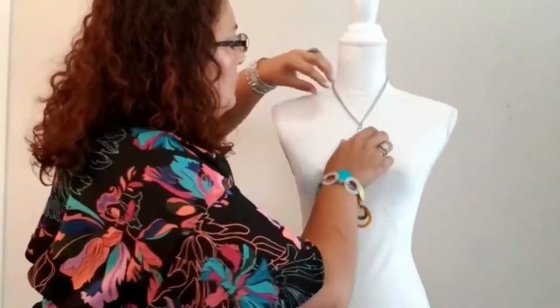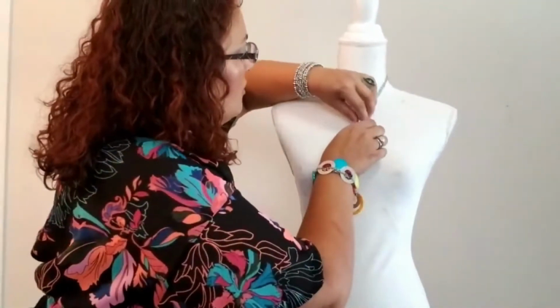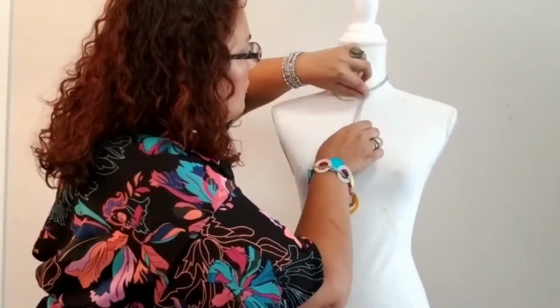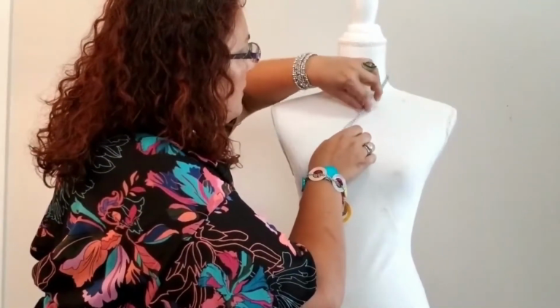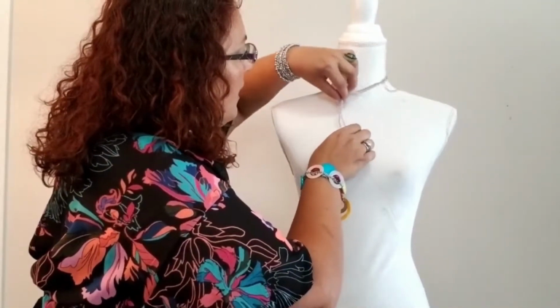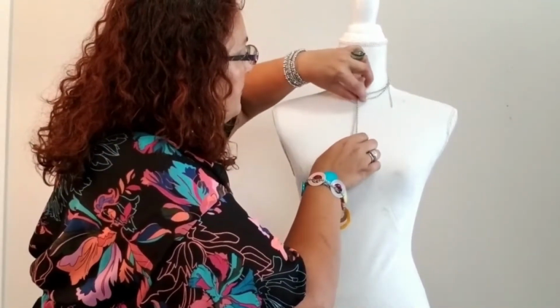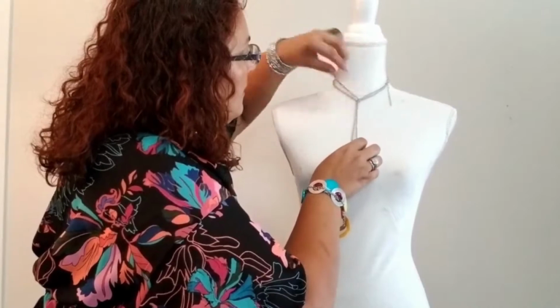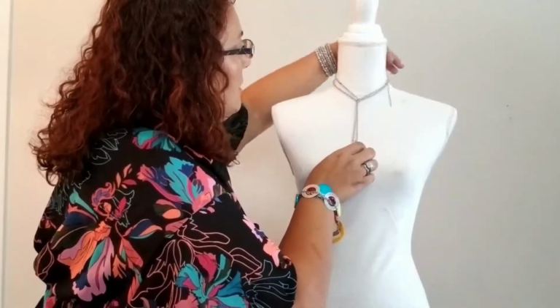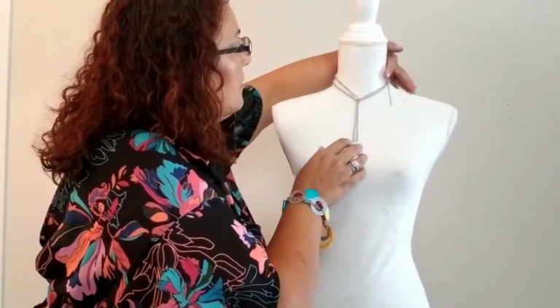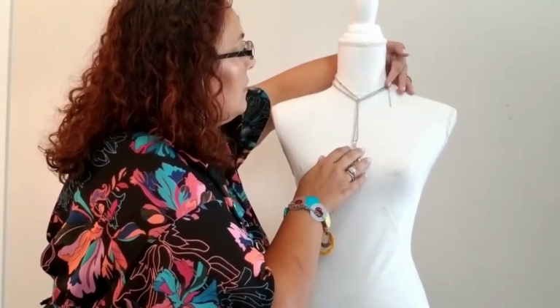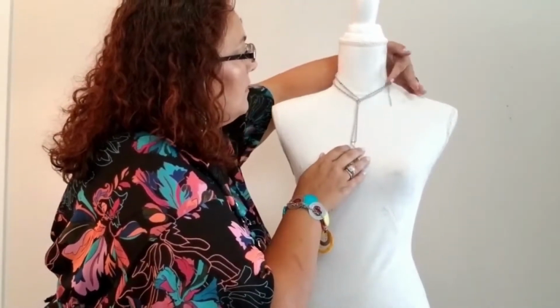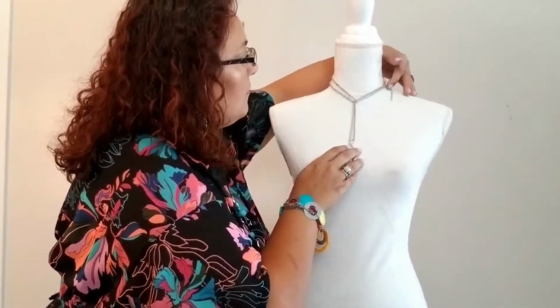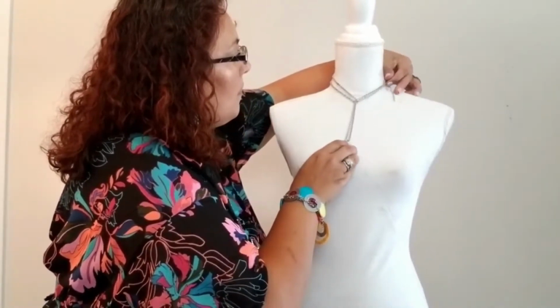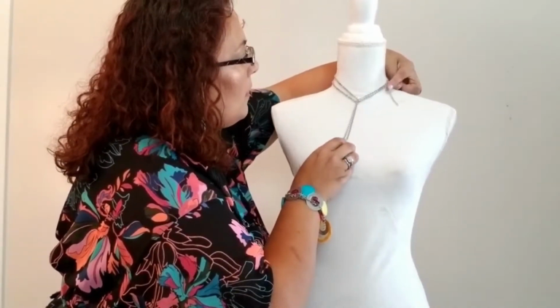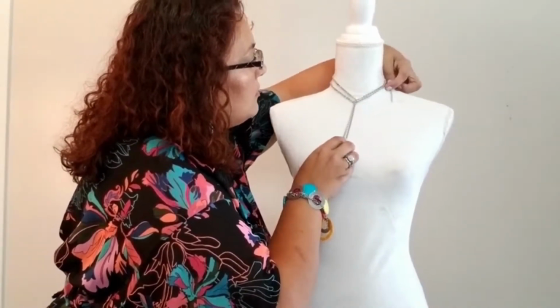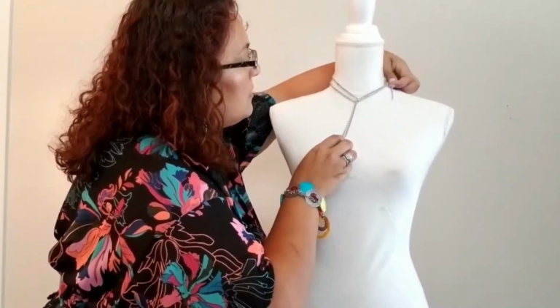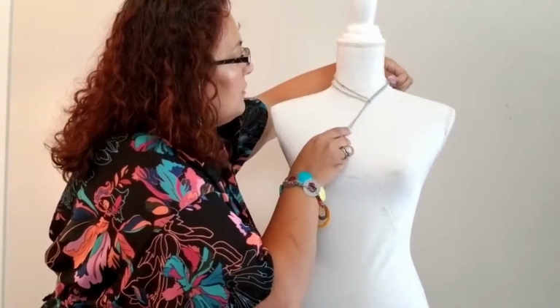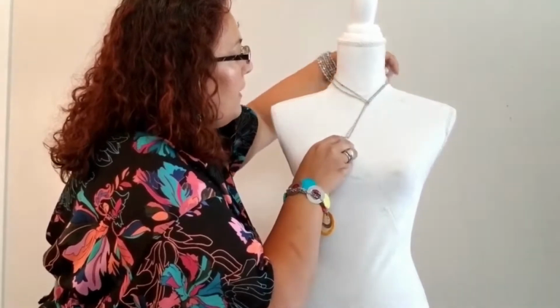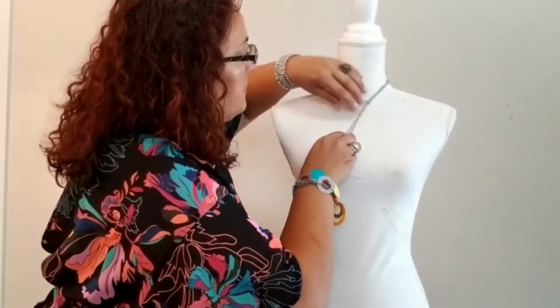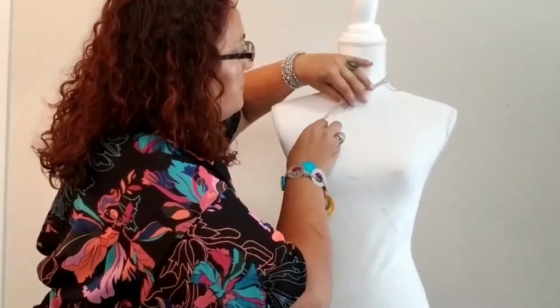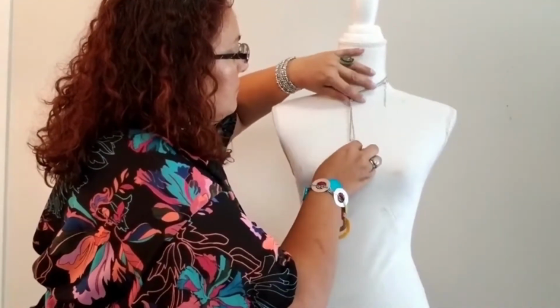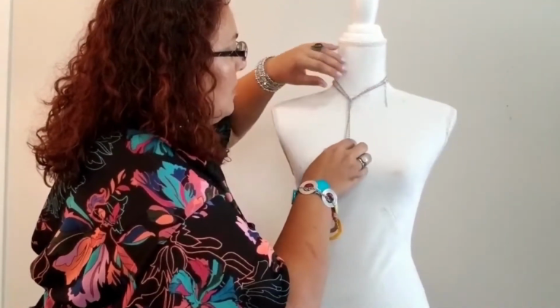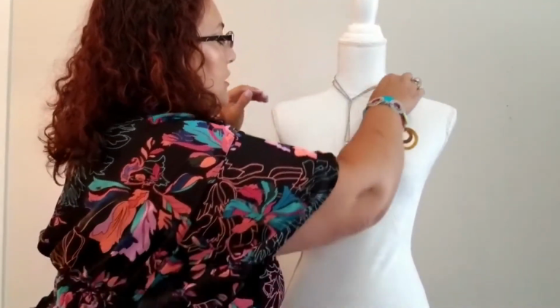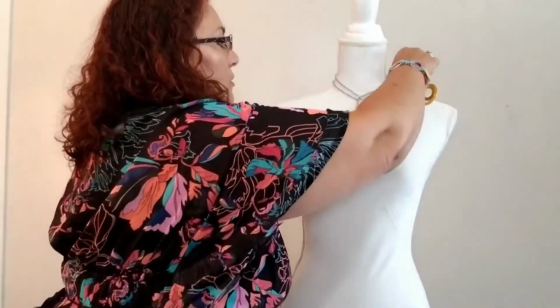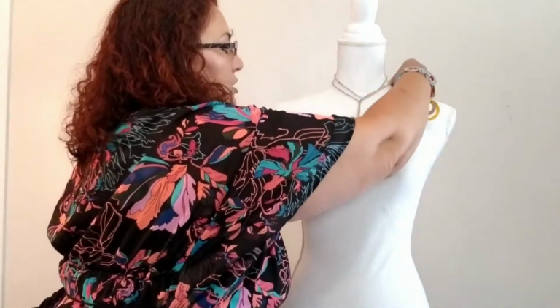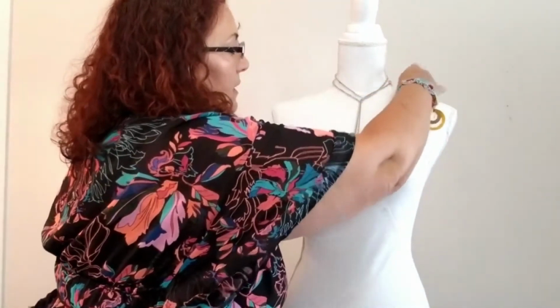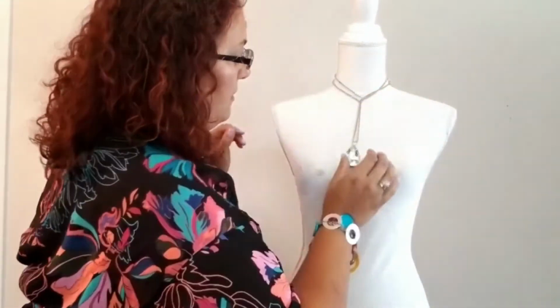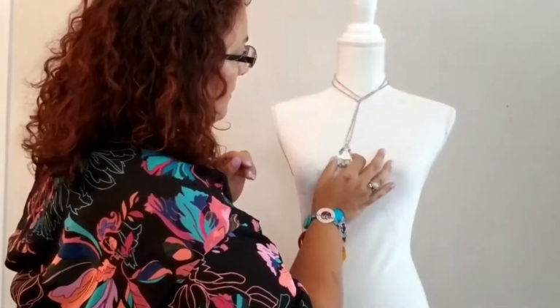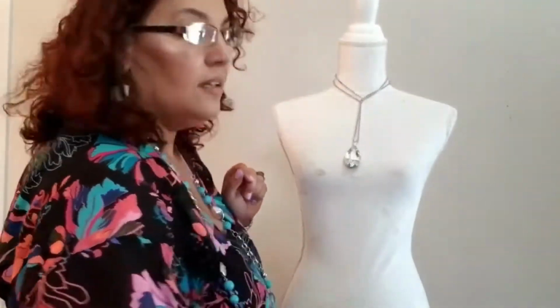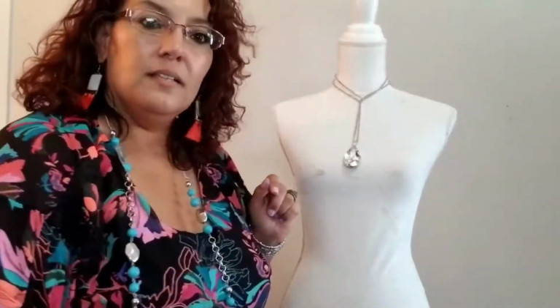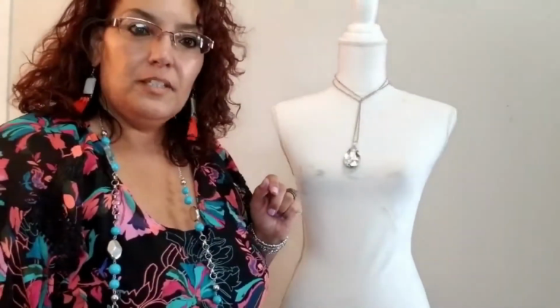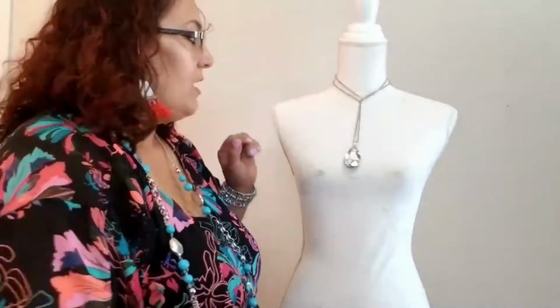You can also scoot it up a little higher and put this here in the back, and now you have a Y-shaped necklace. There you go guys.